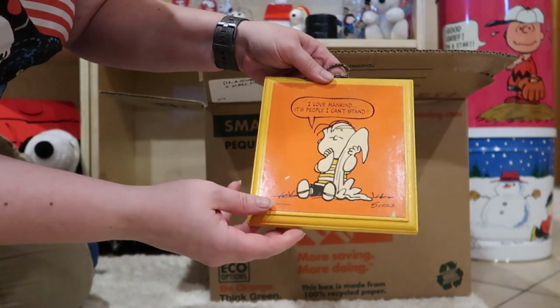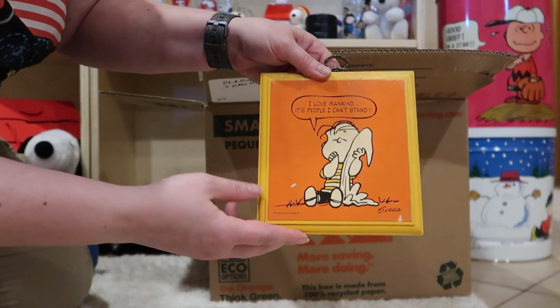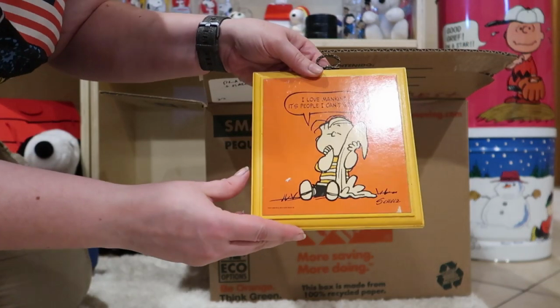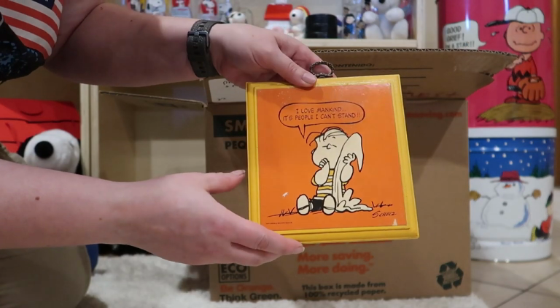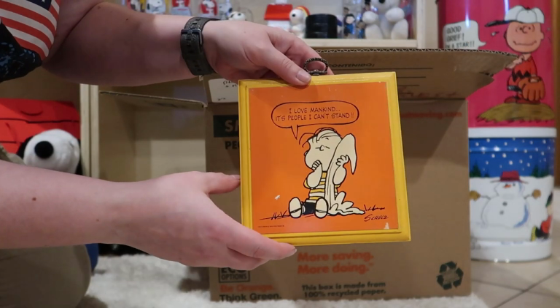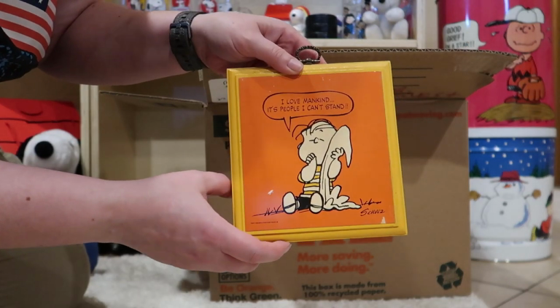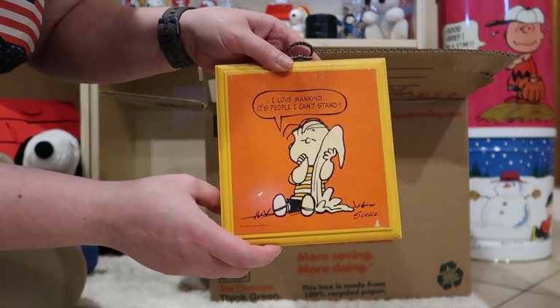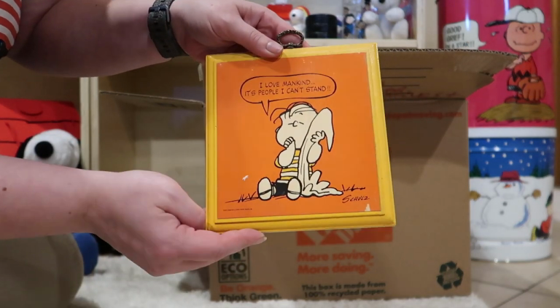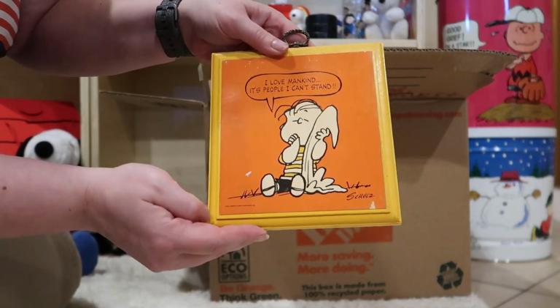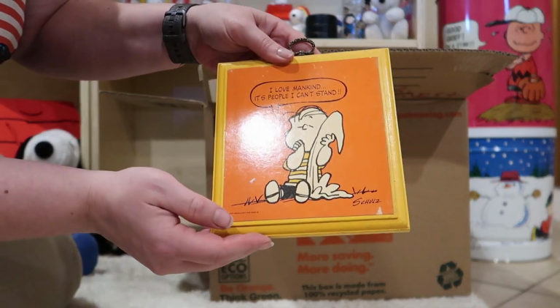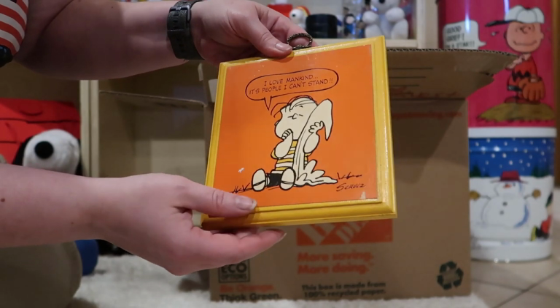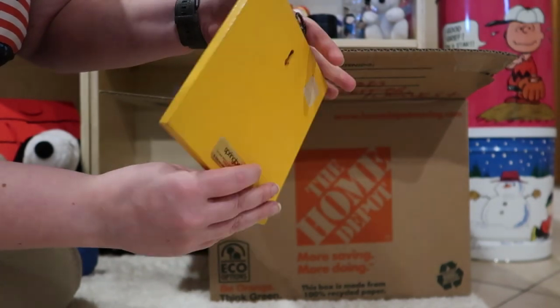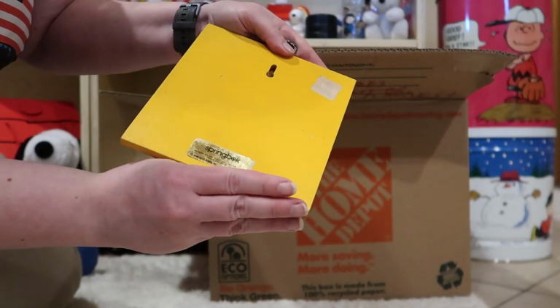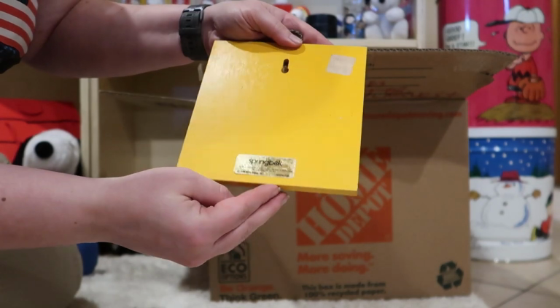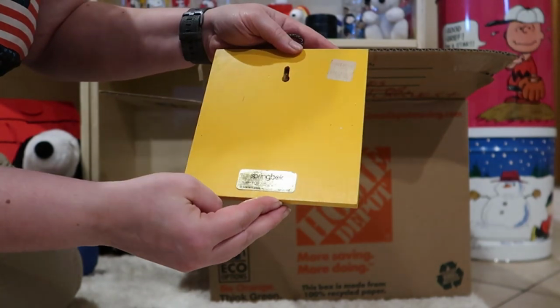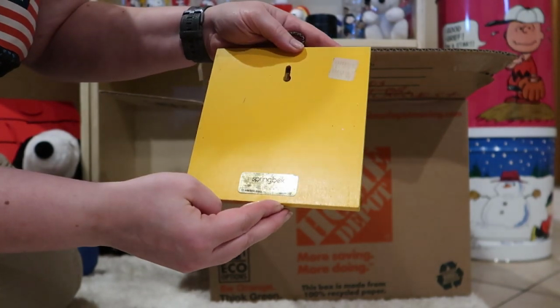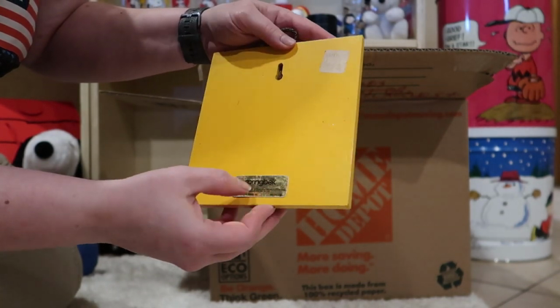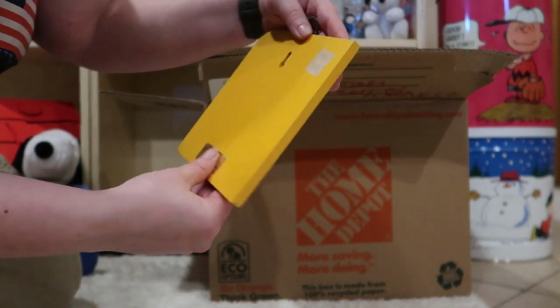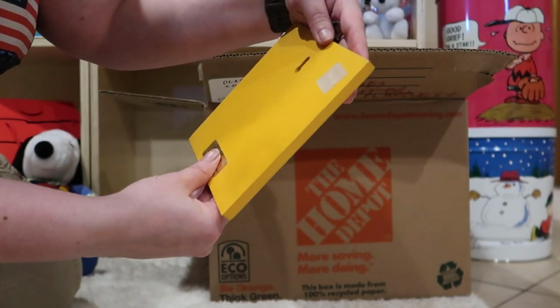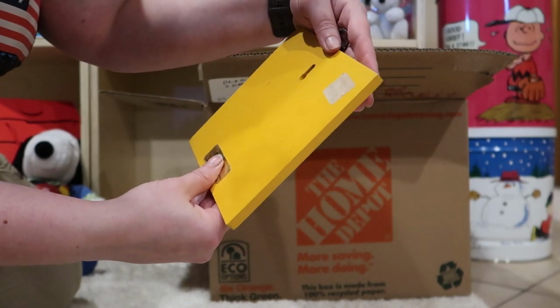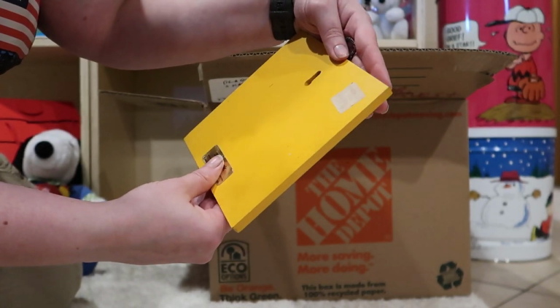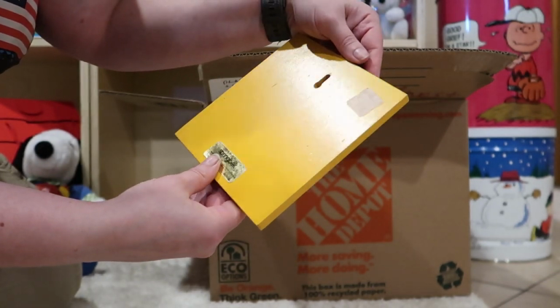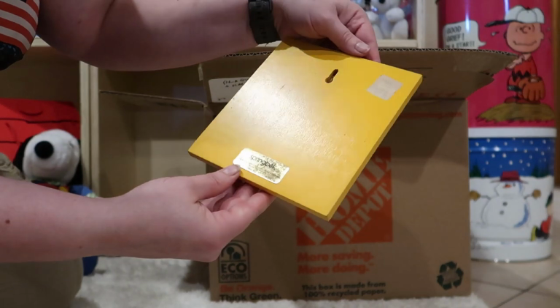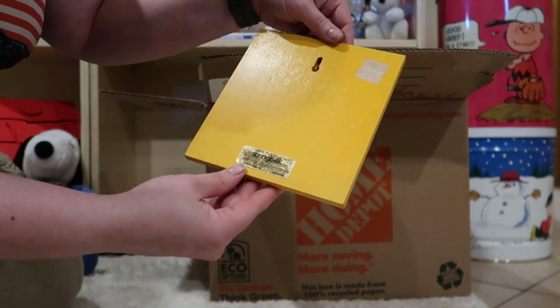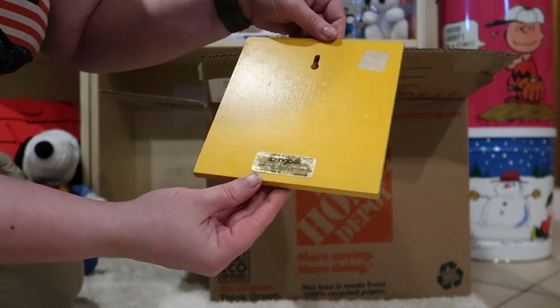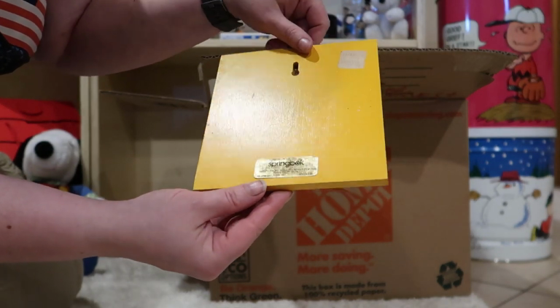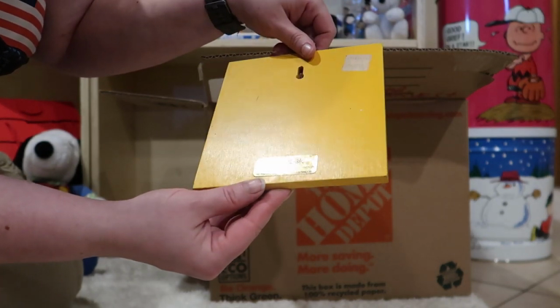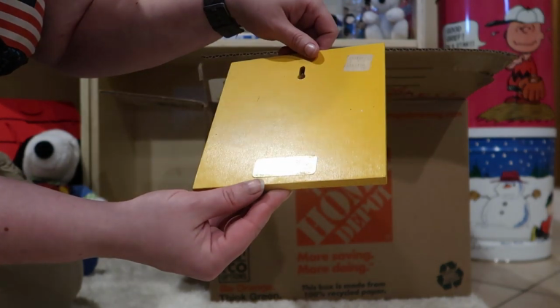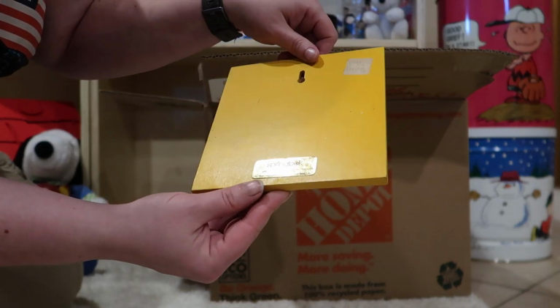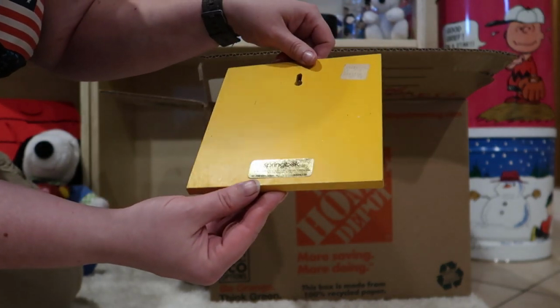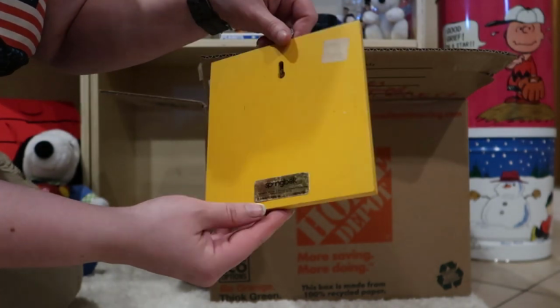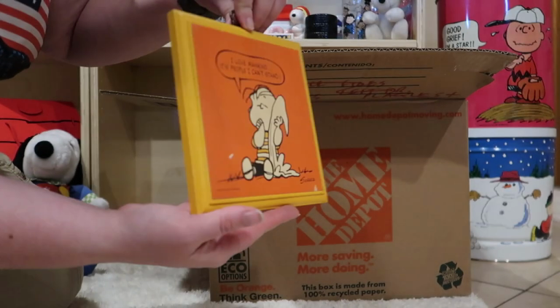I Love Mankind, It's People I Can't Stand with Linus. I don't think I've ever seen this one. It was originally $2.50. This is by Springbok, but it's just part of Hallmark.